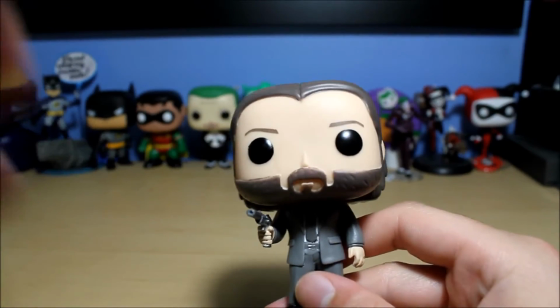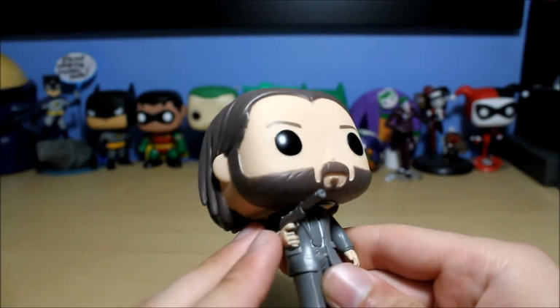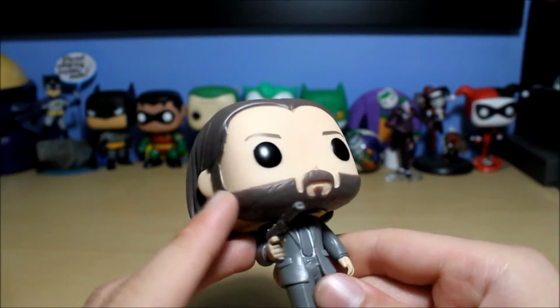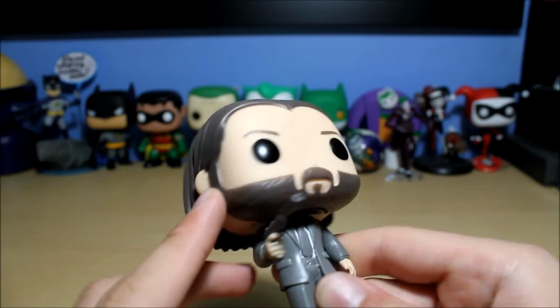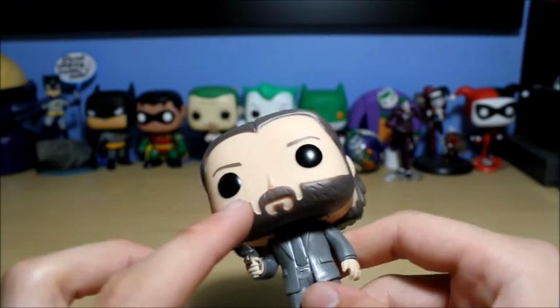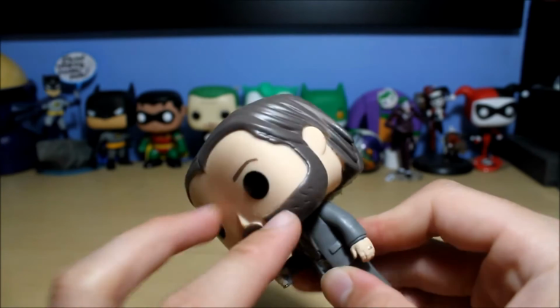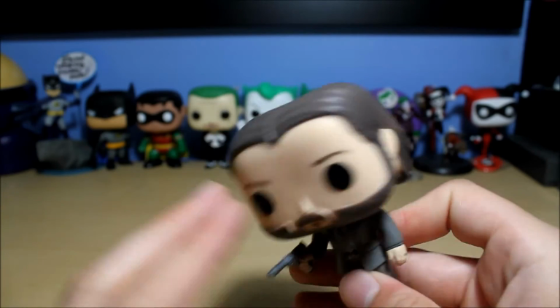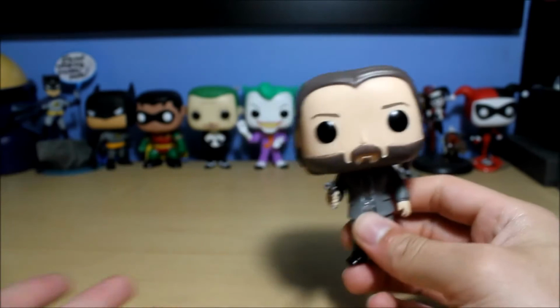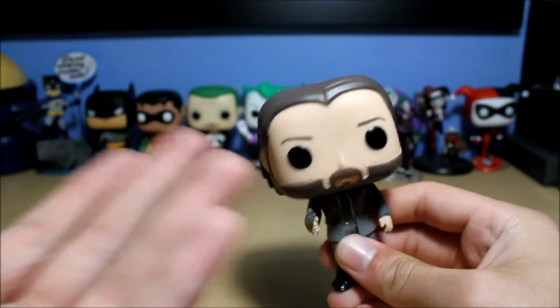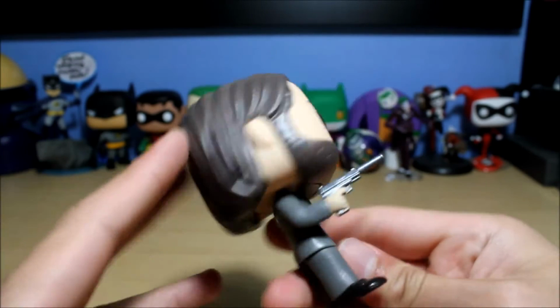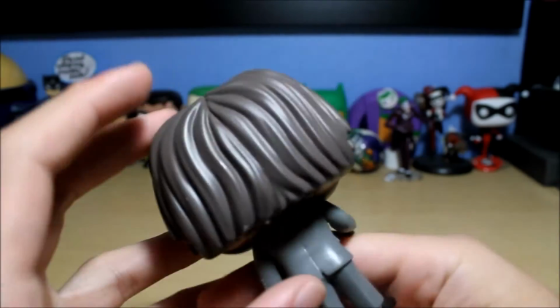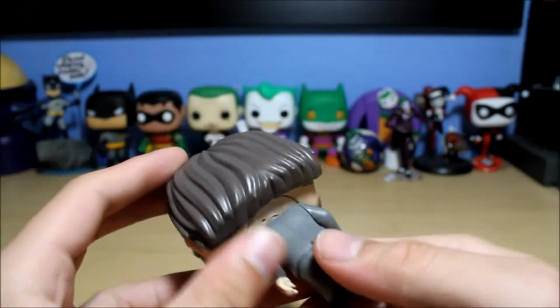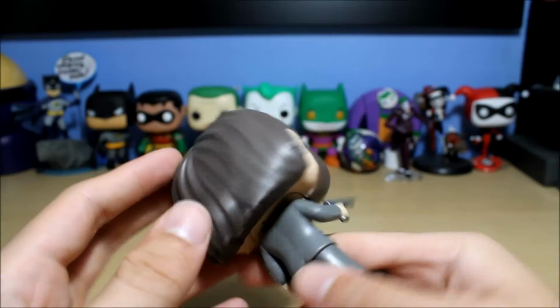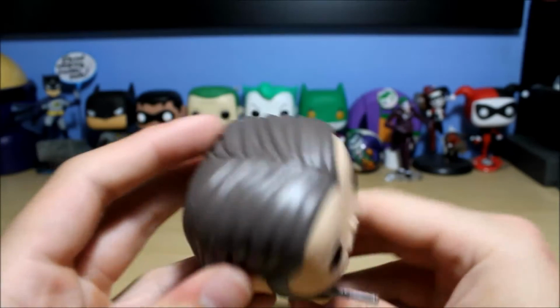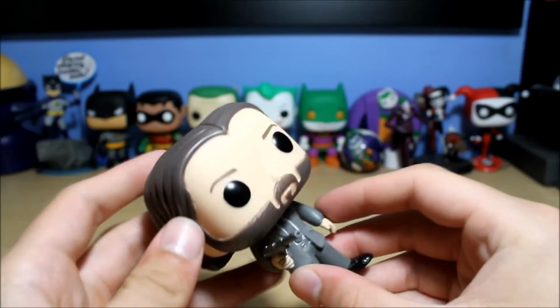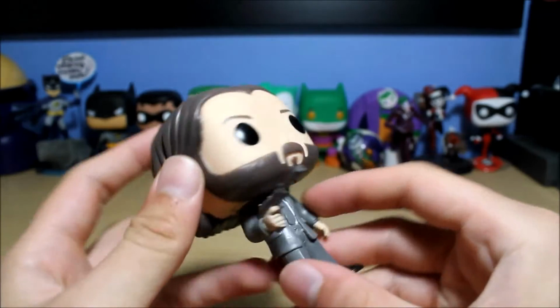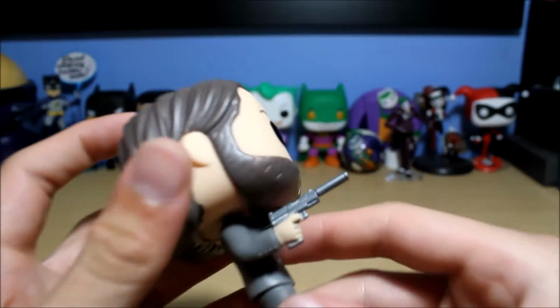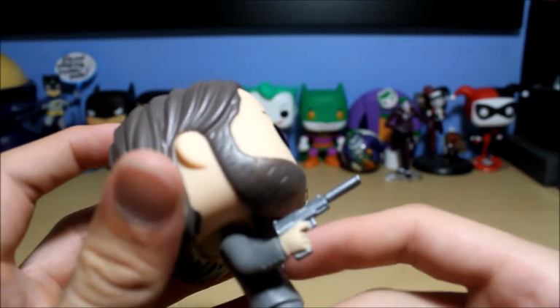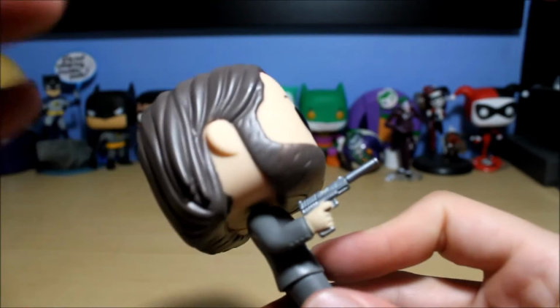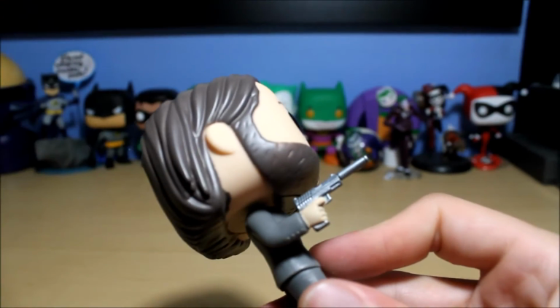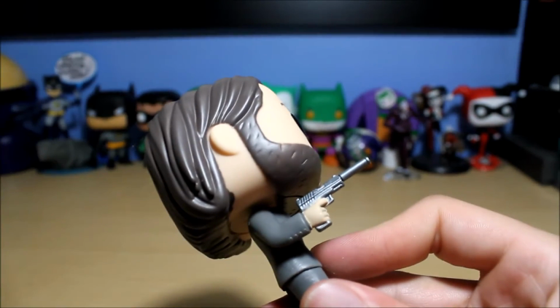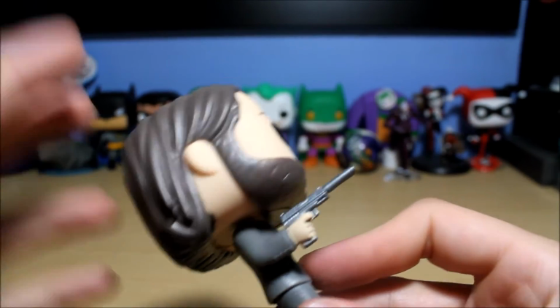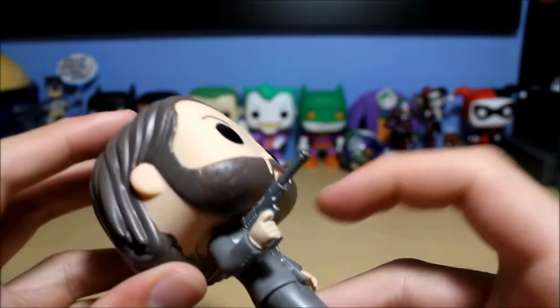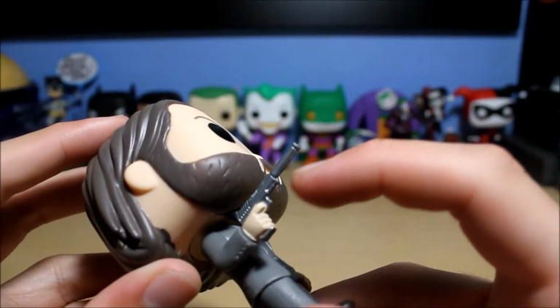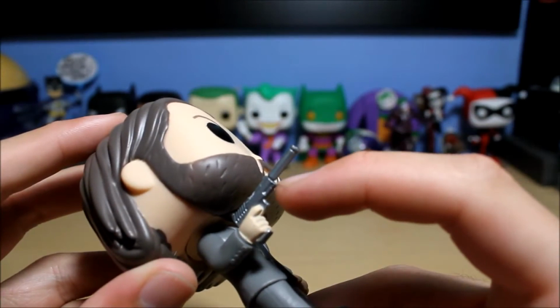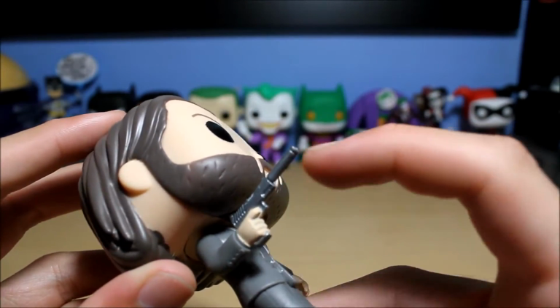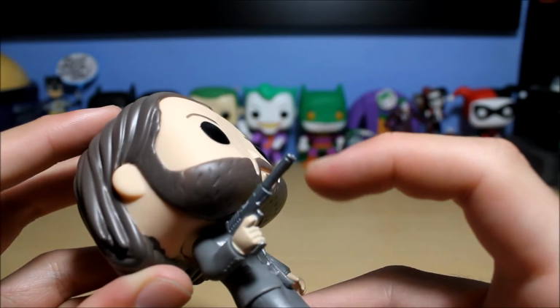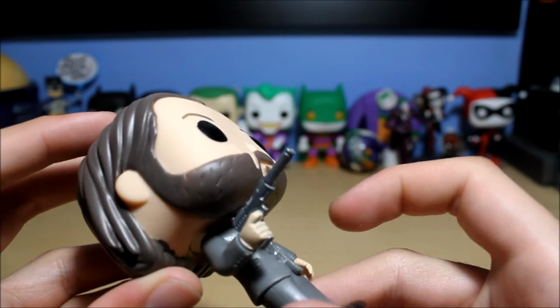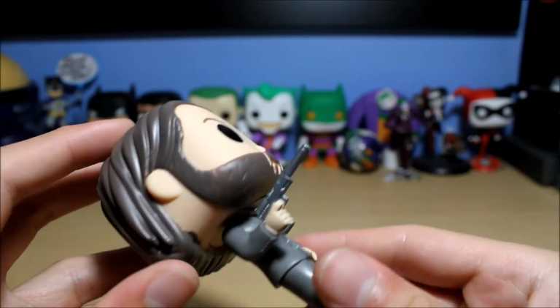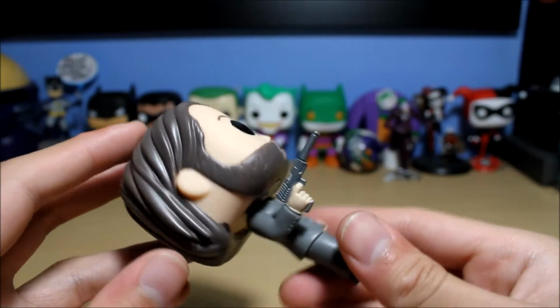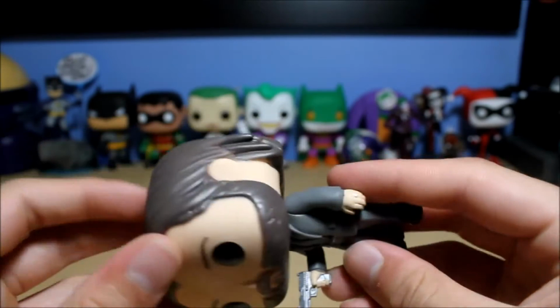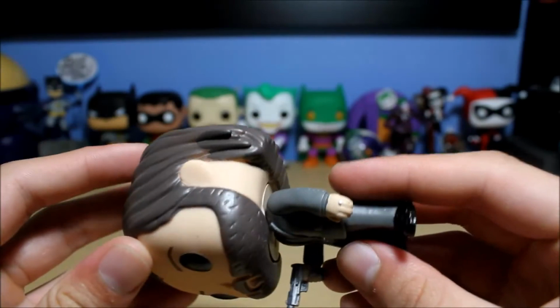Keanu Reeves — they got the facial hair correct. Pretty much looks just like him. The hair, gray suit, and I like the gun too. It looks like it has a silencer on it — just a regular pistol with a silencer attached at the end.